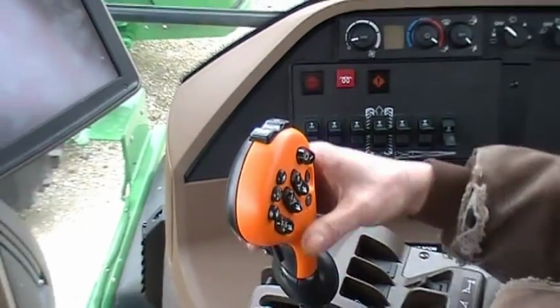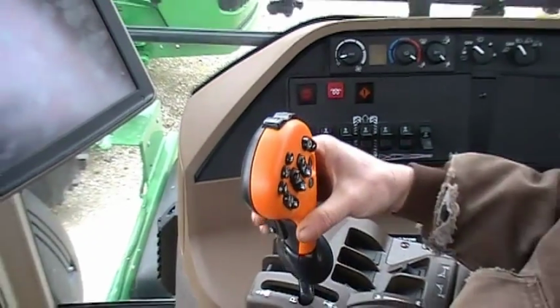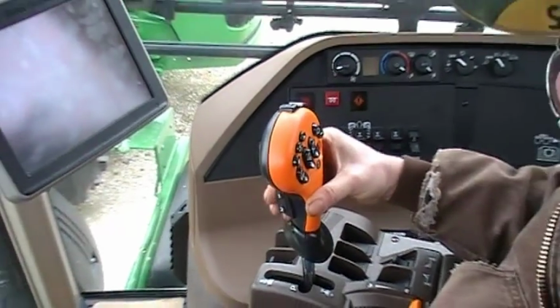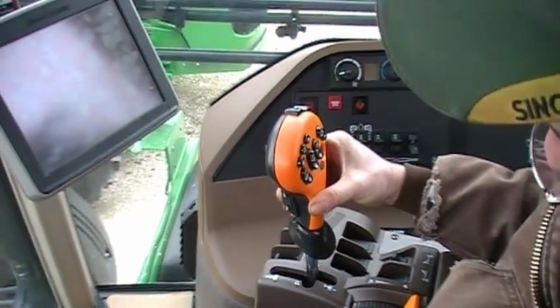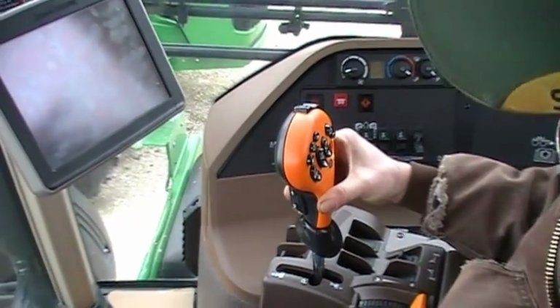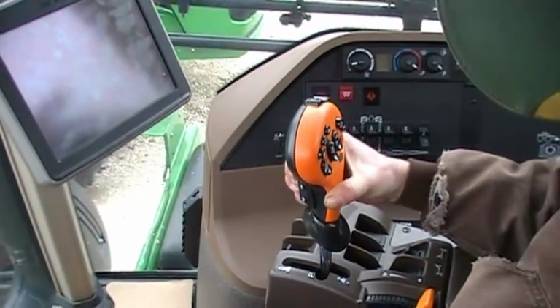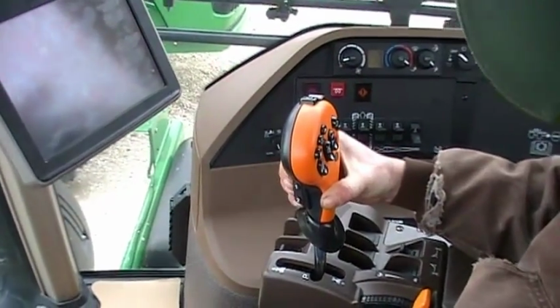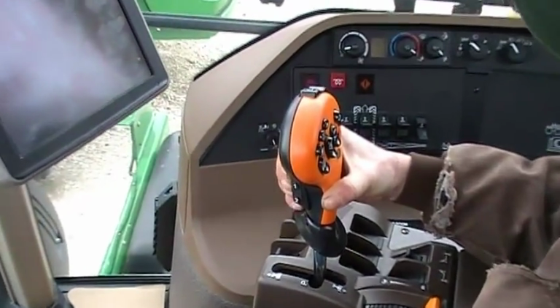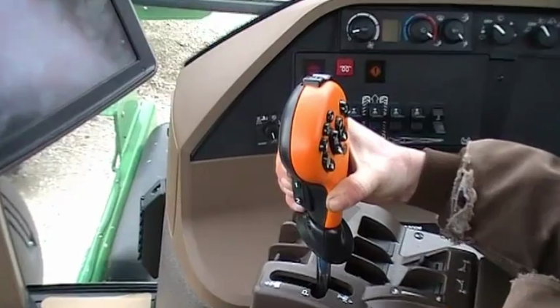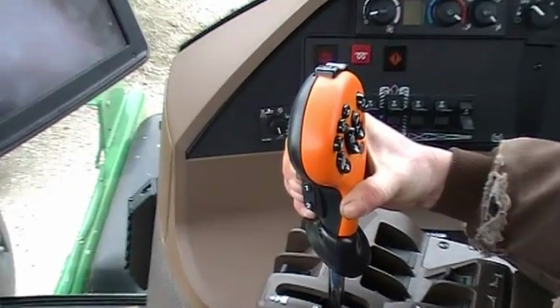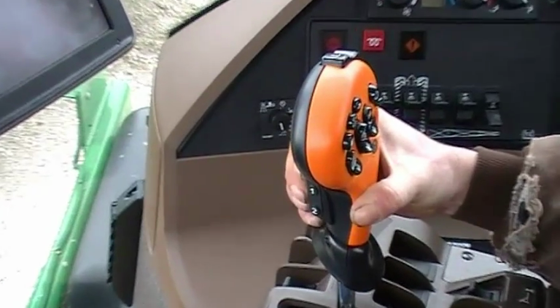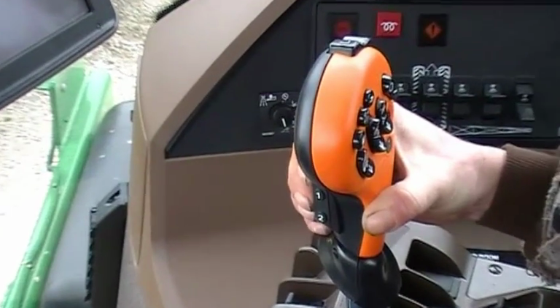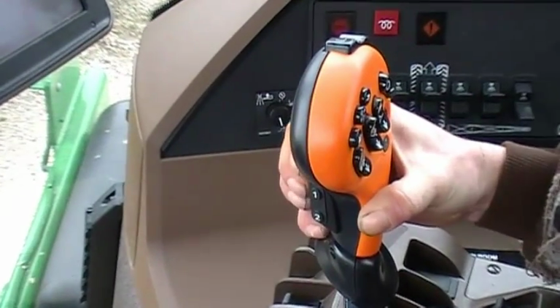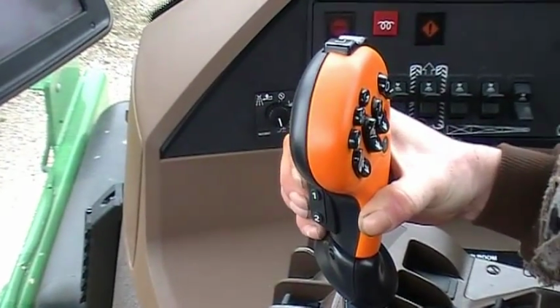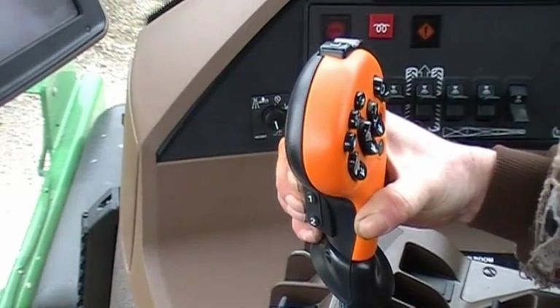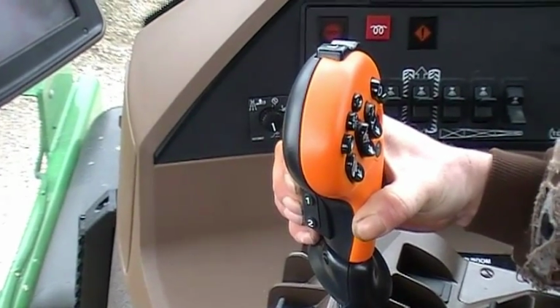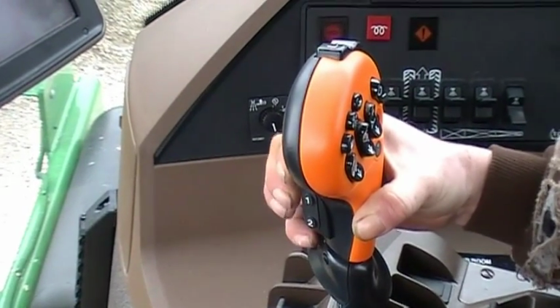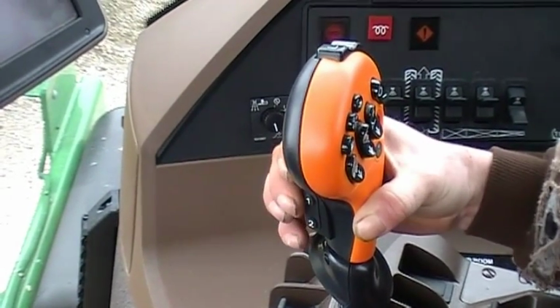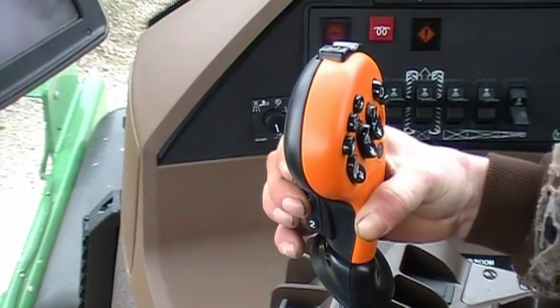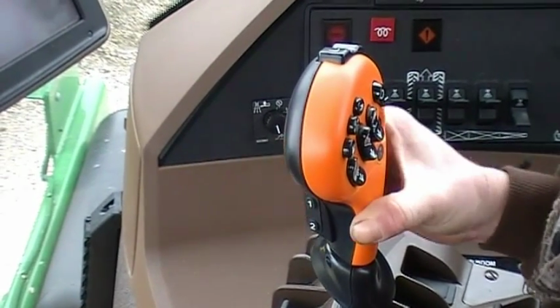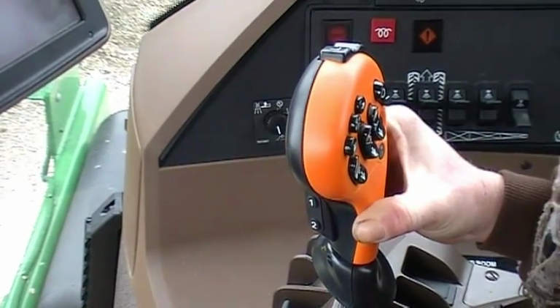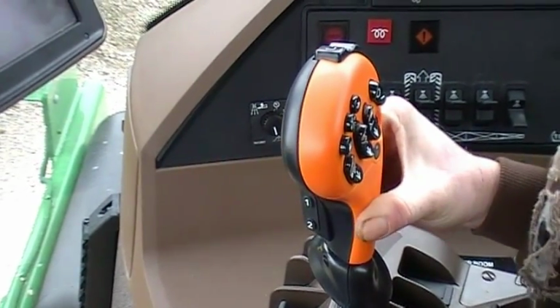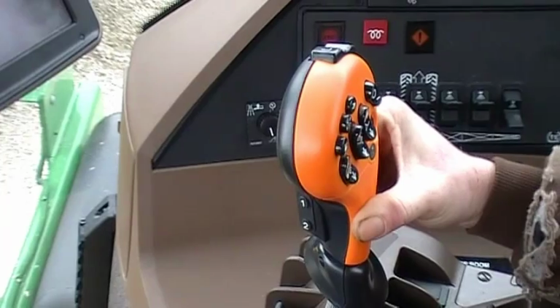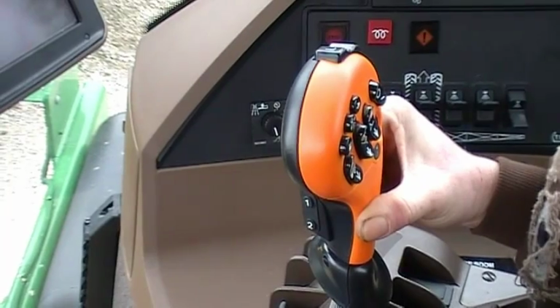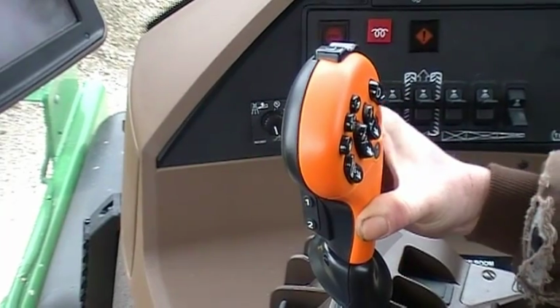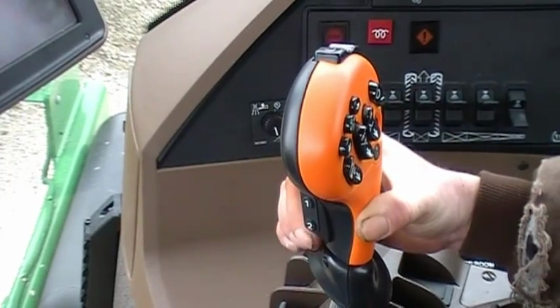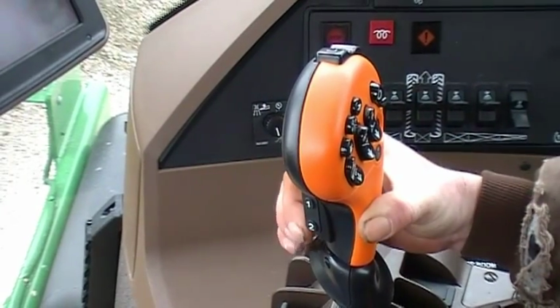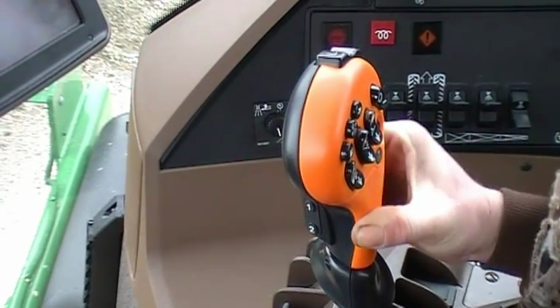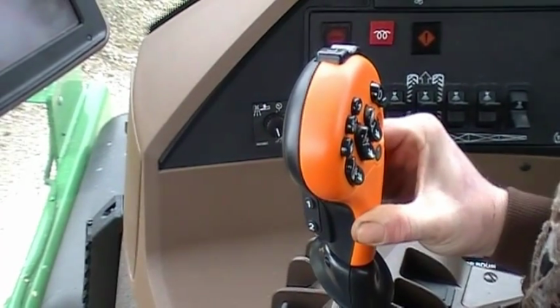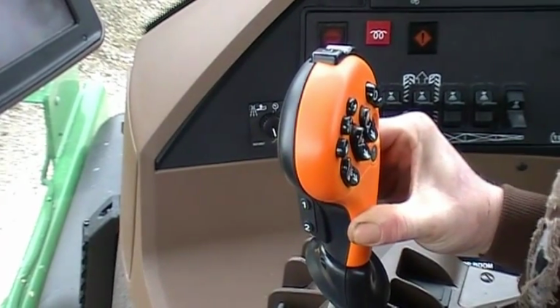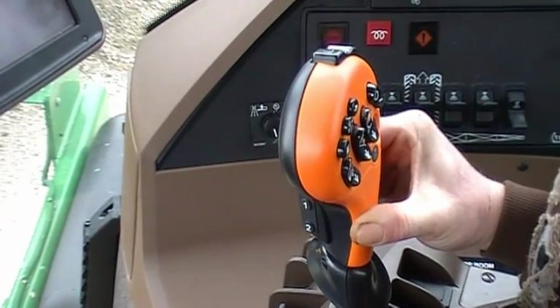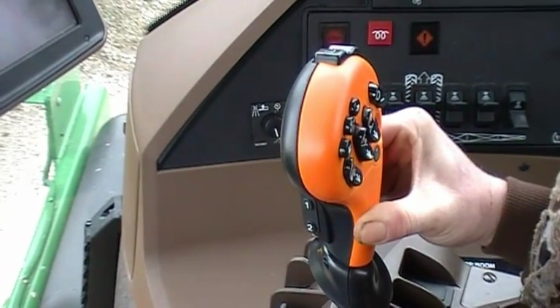On the side of the hydro handle you can see there is a number one and a number two button. The number one button will activate our boom track and our number two button will activate auto track.